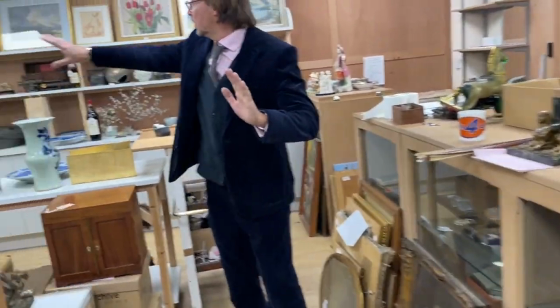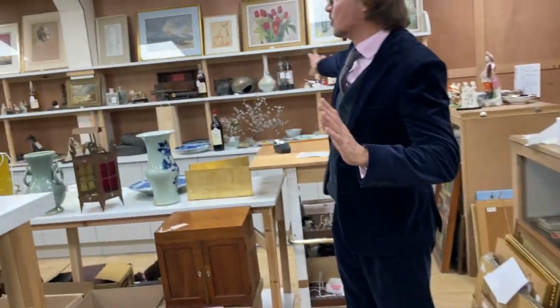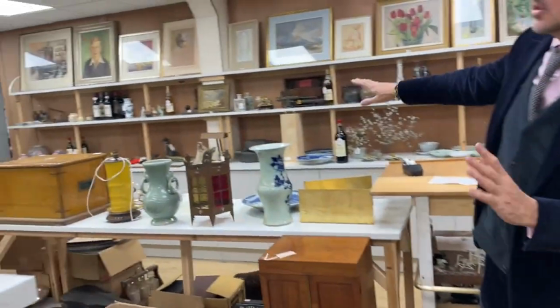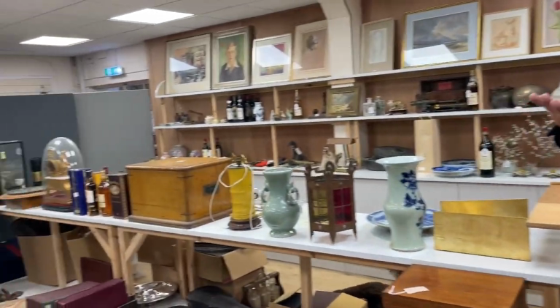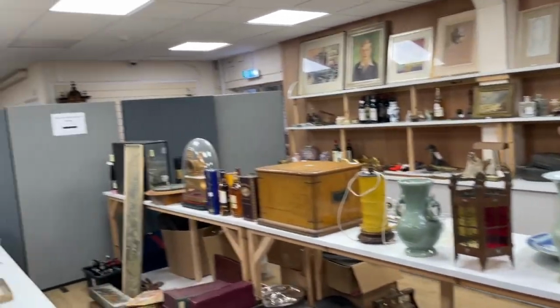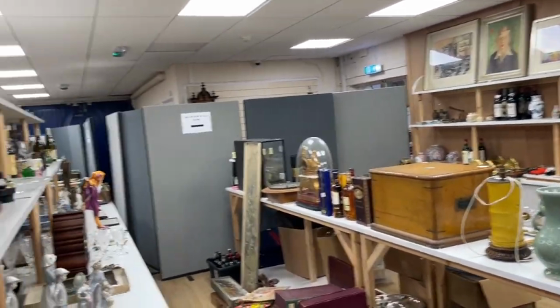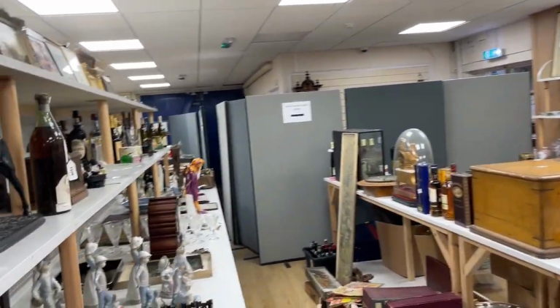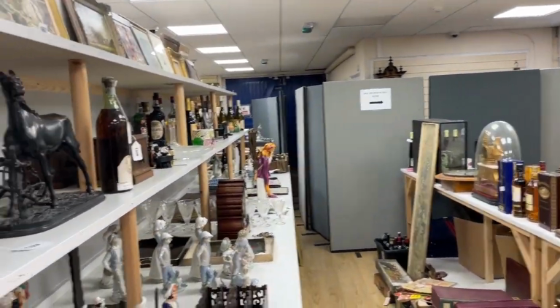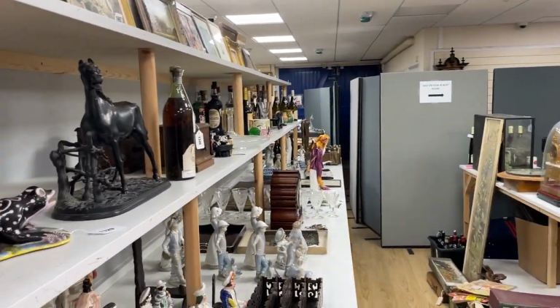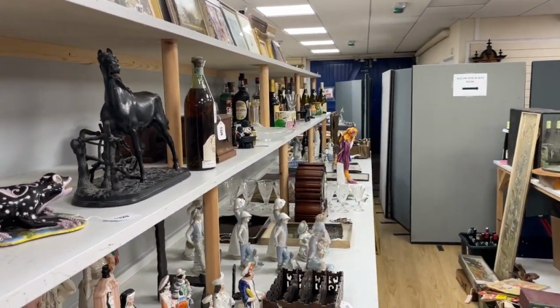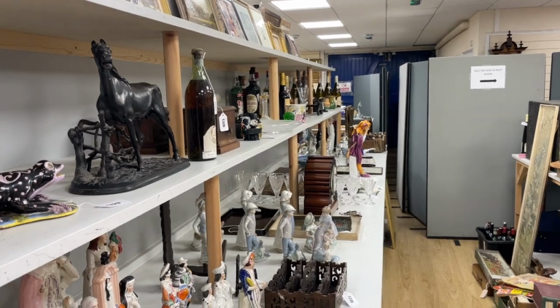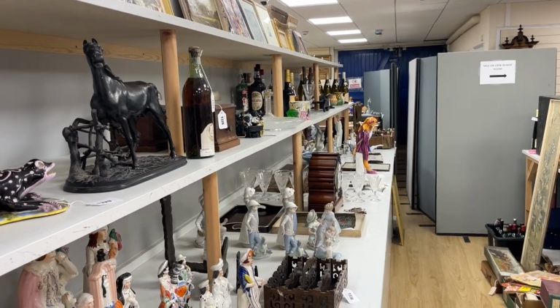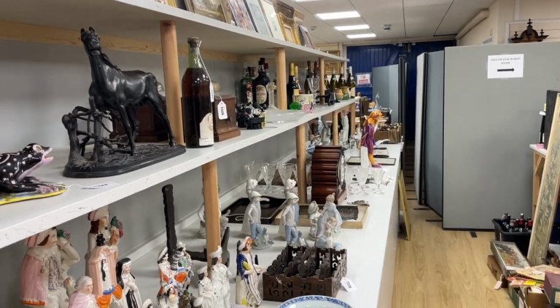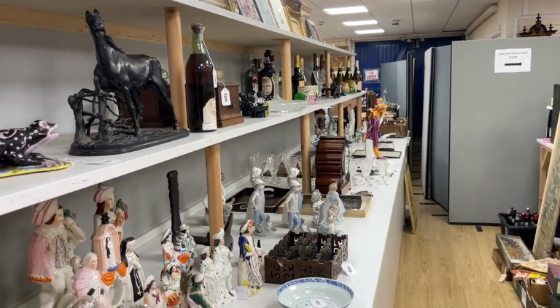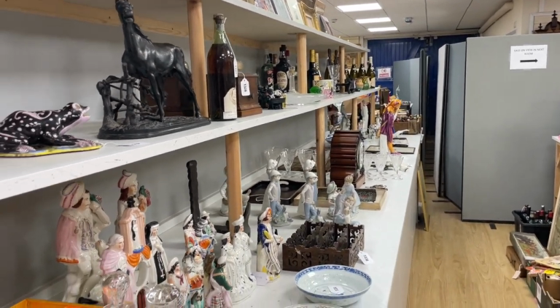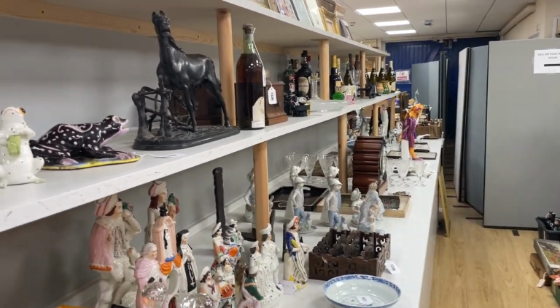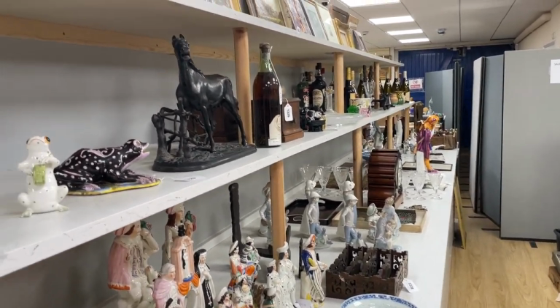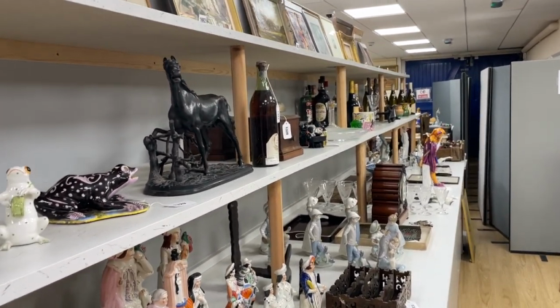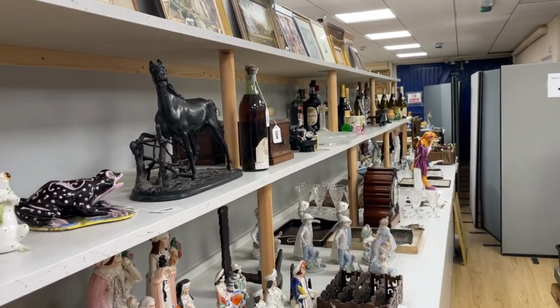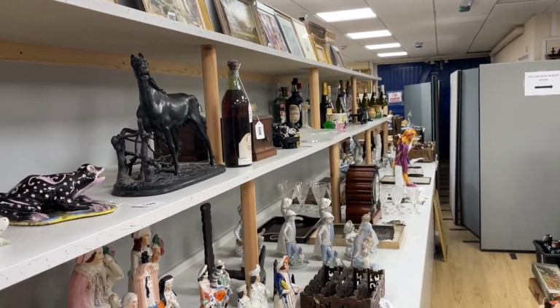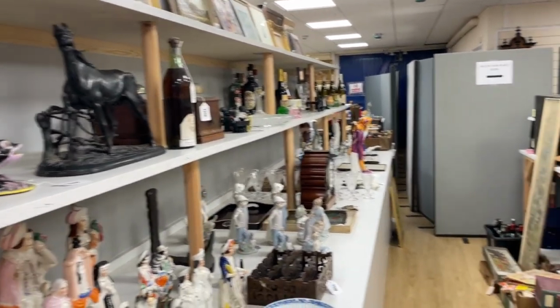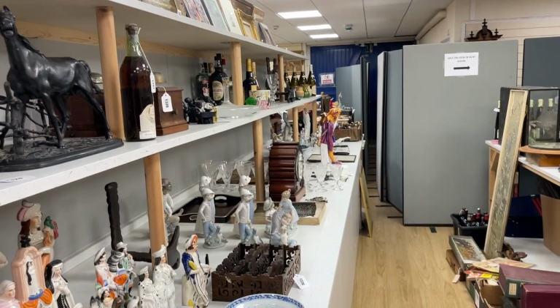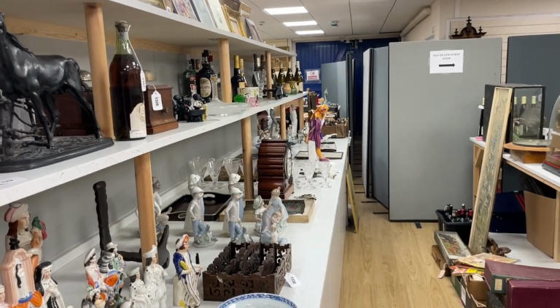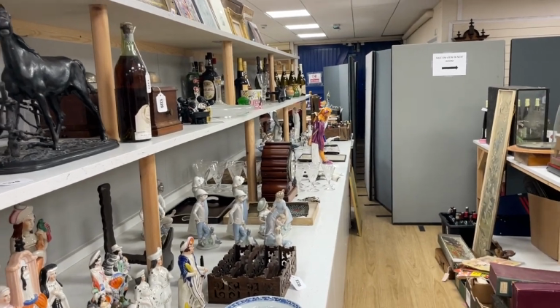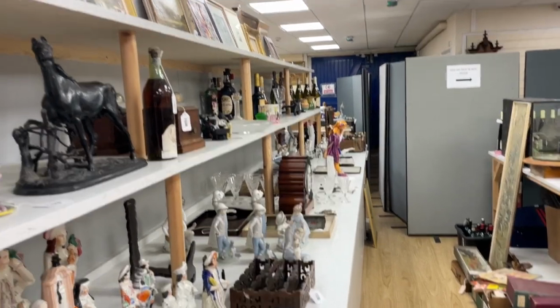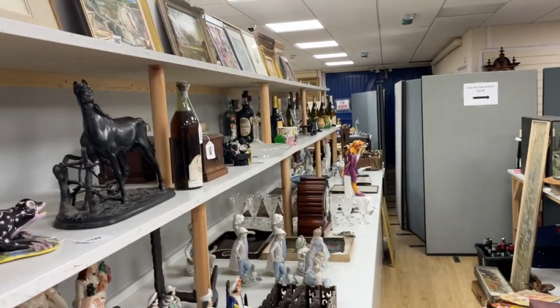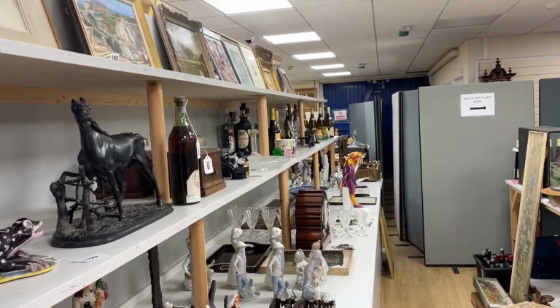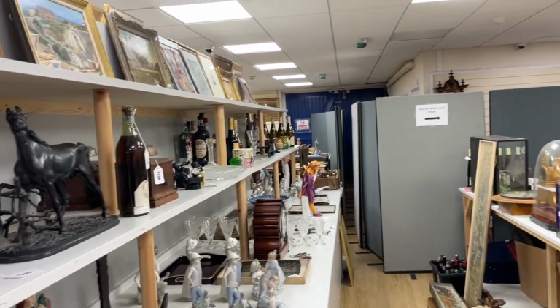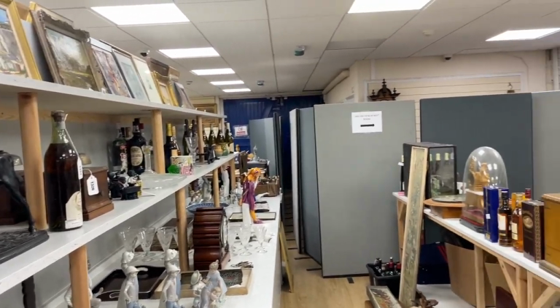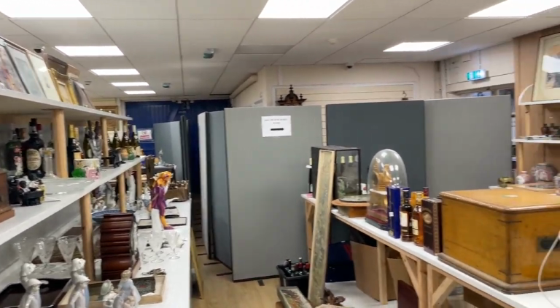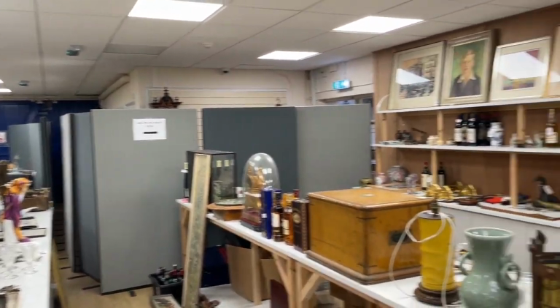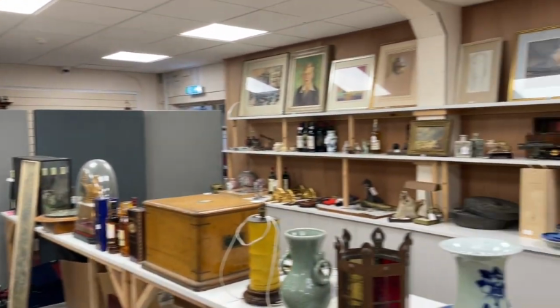You'll see a mixture as ever of ceramics and collectibles across the room. Nice glasses — there's a selection down there, round behind the counter.